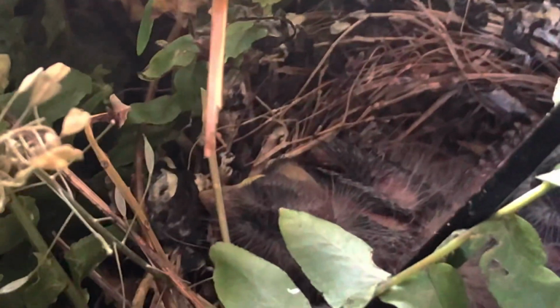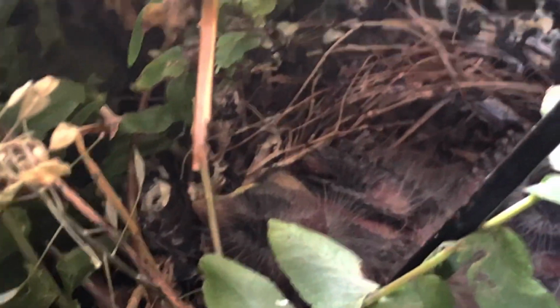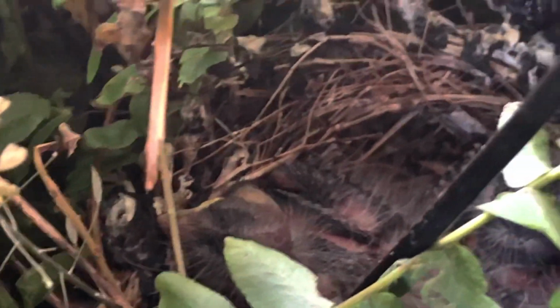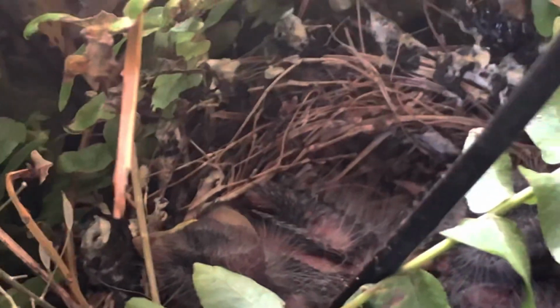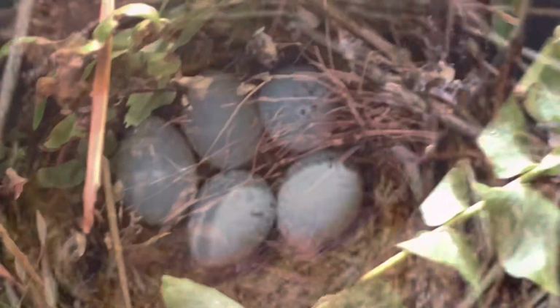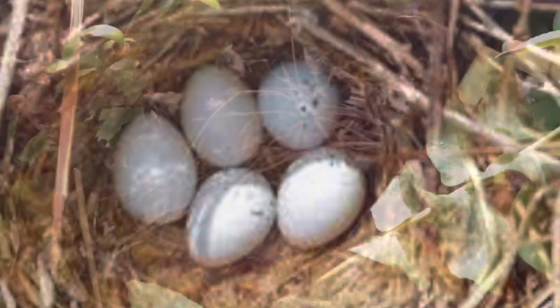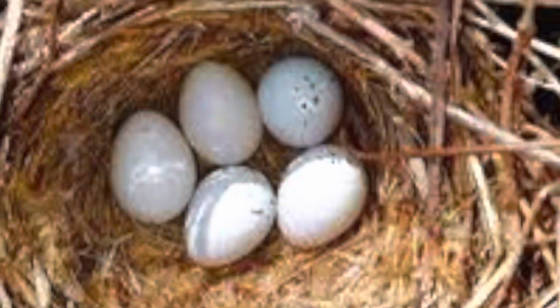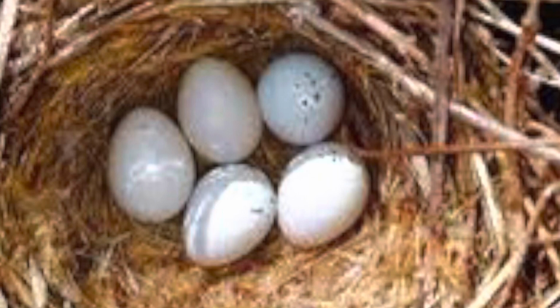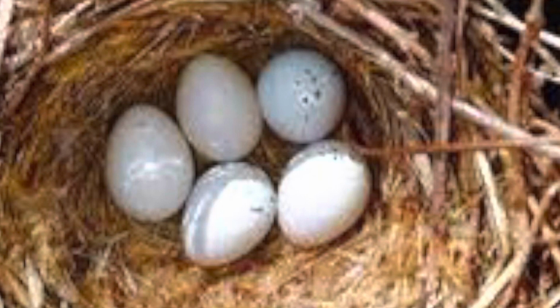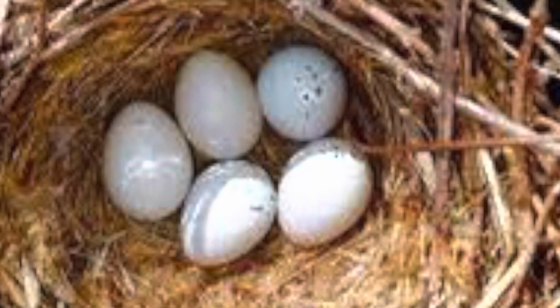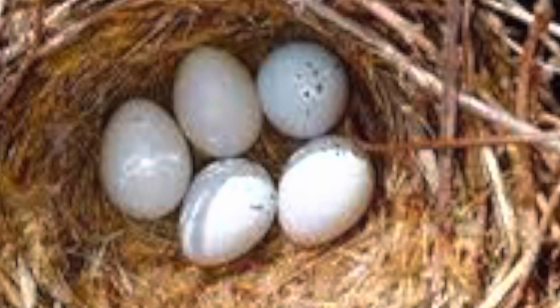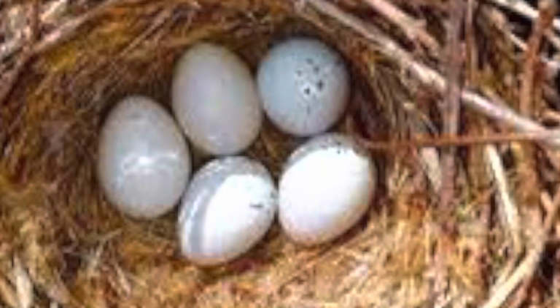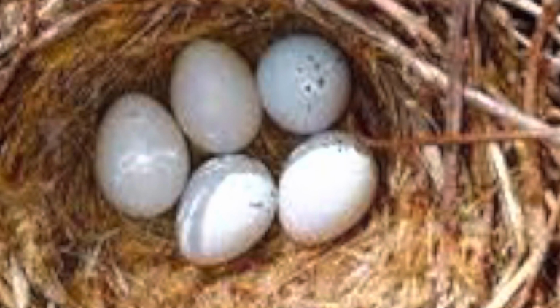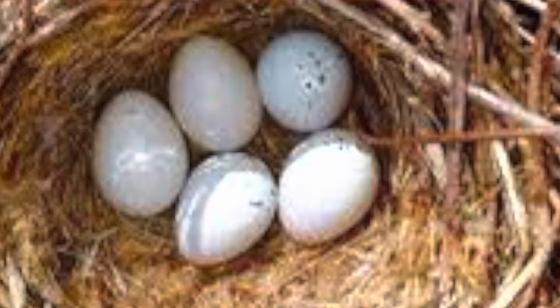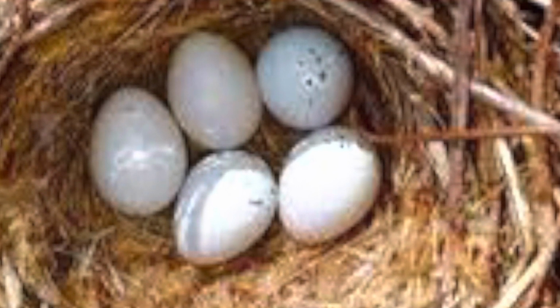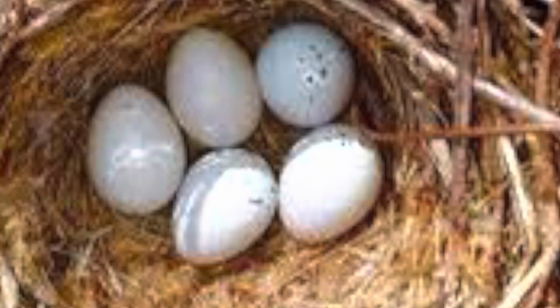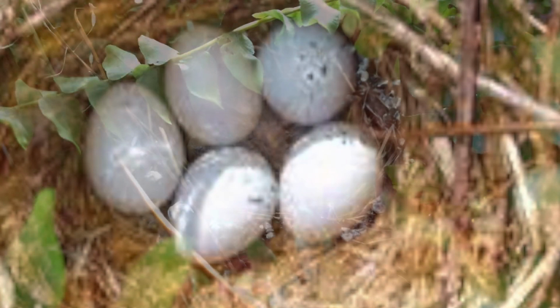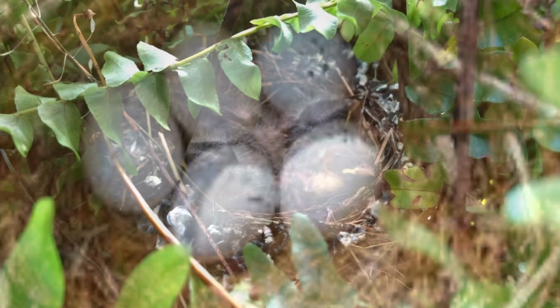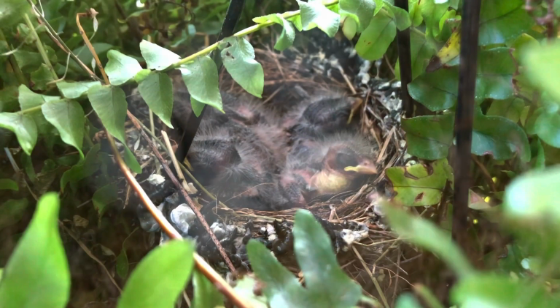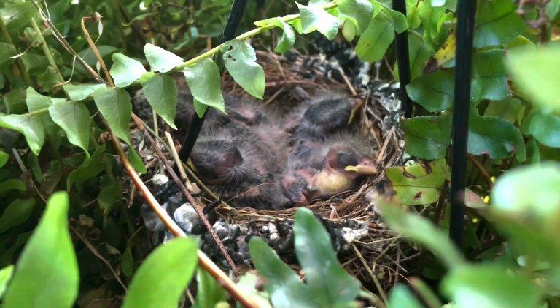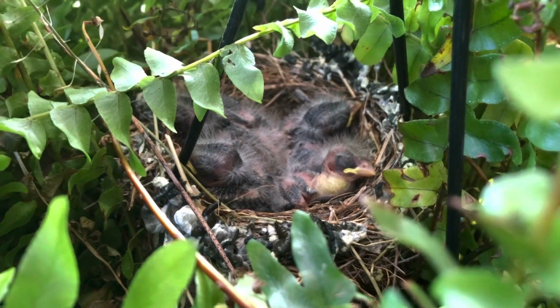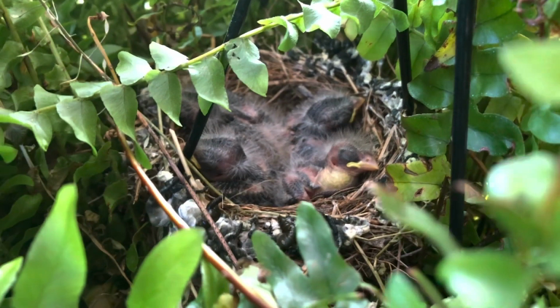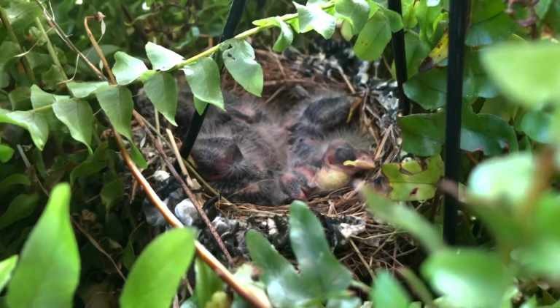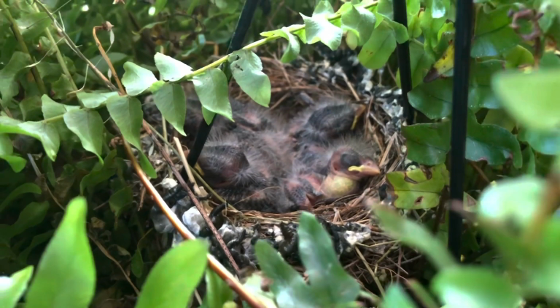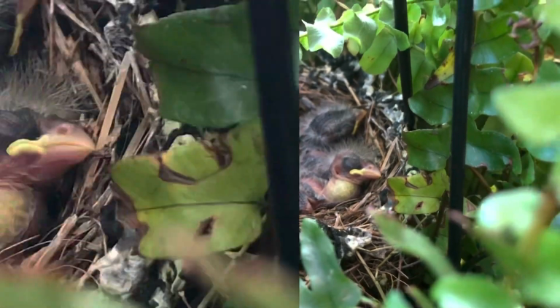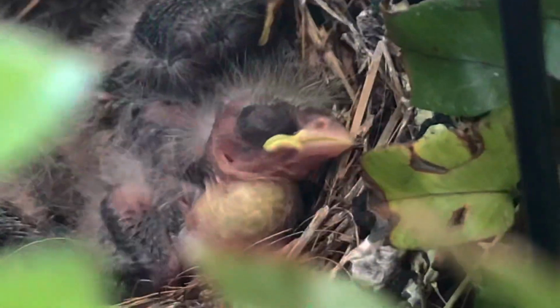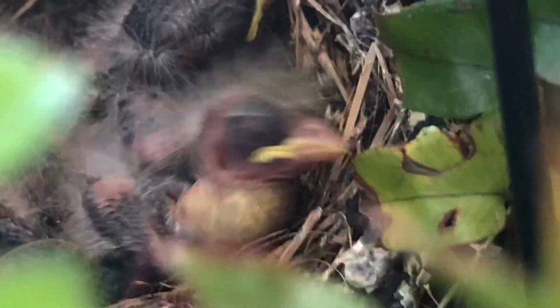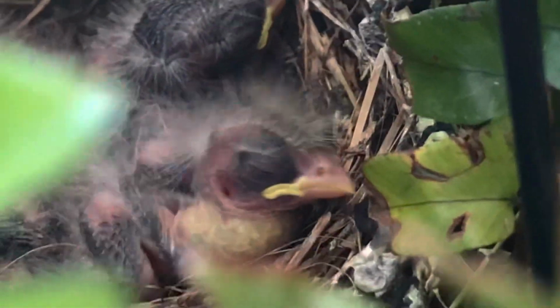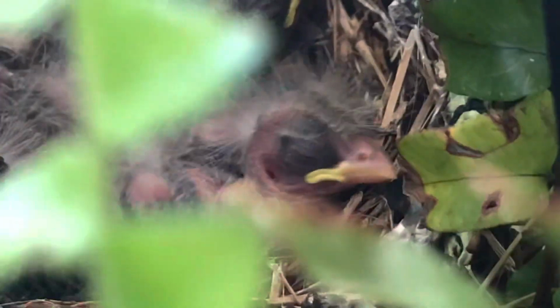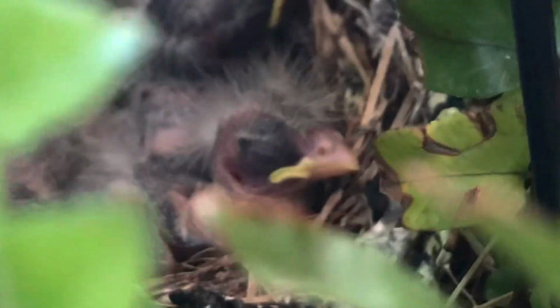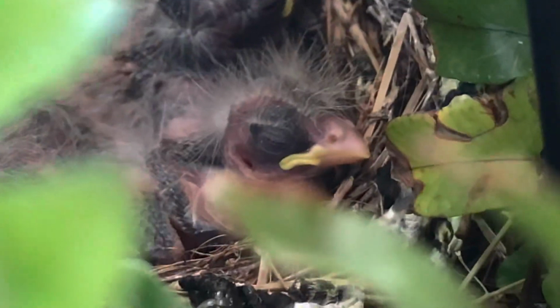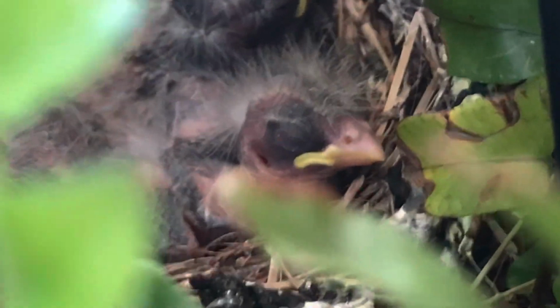The female bird laid her eggs at the end of winter. They hatched in the spring and now there's tiny cute babies. Look, this one here — I've named him John.